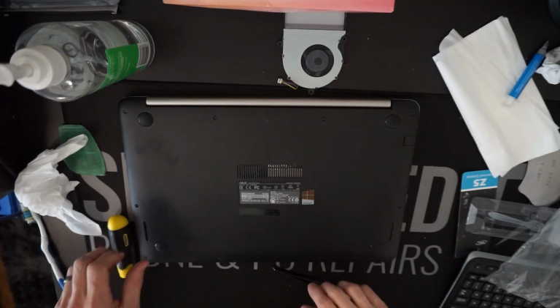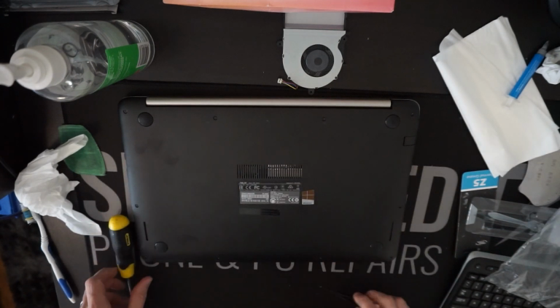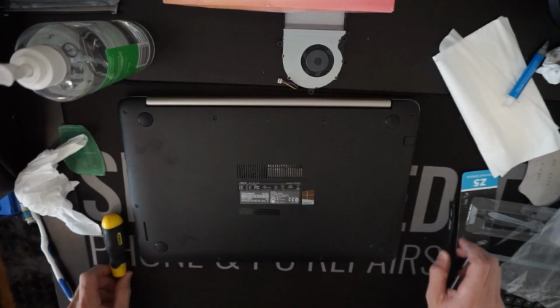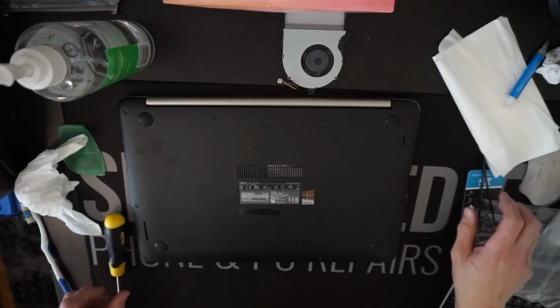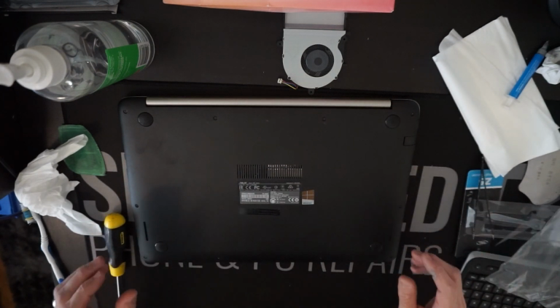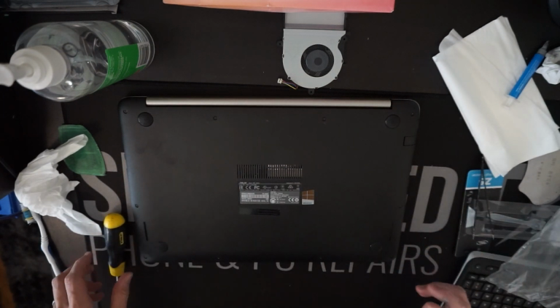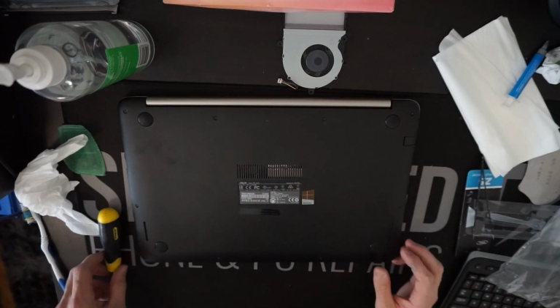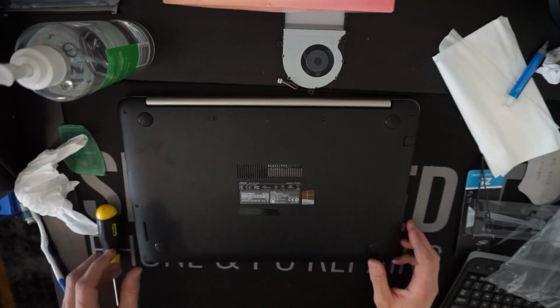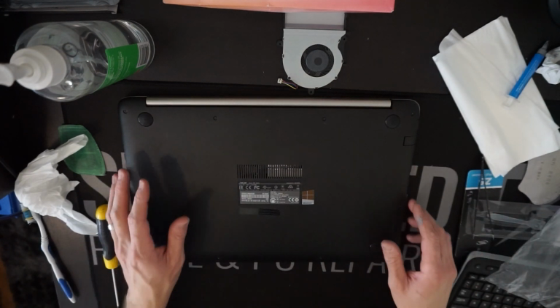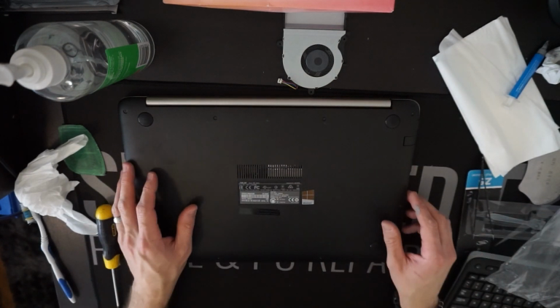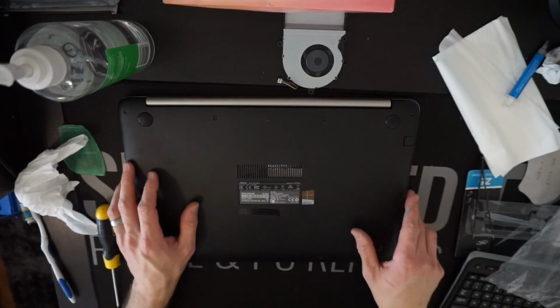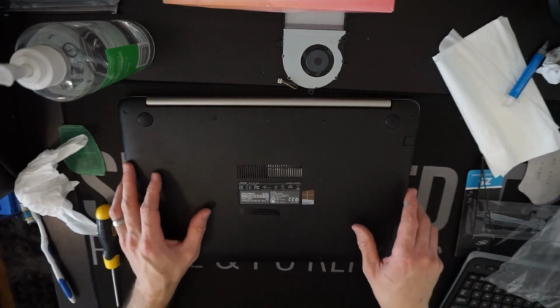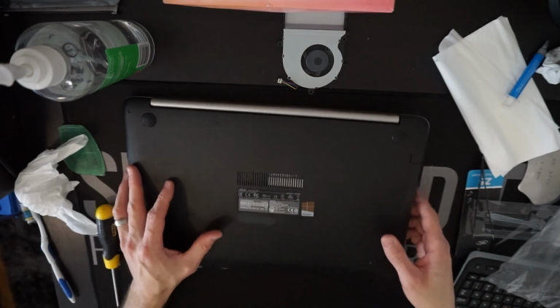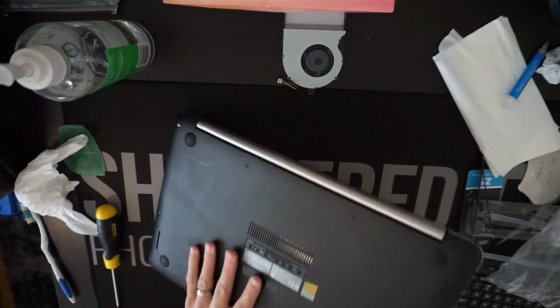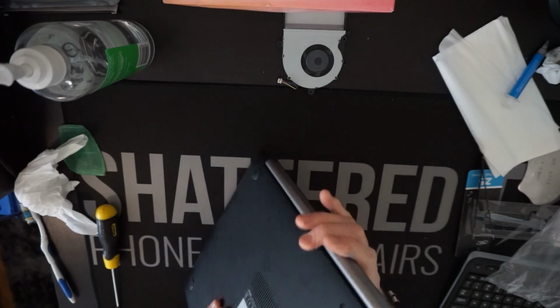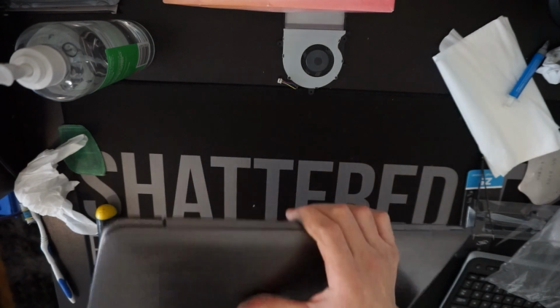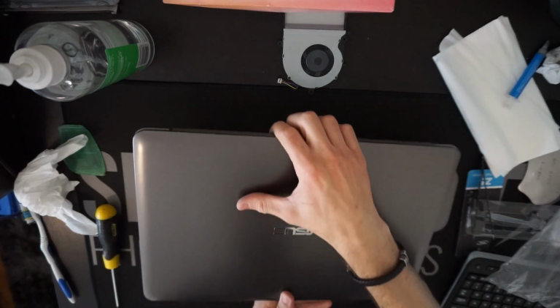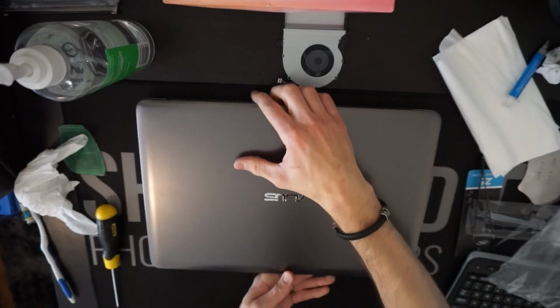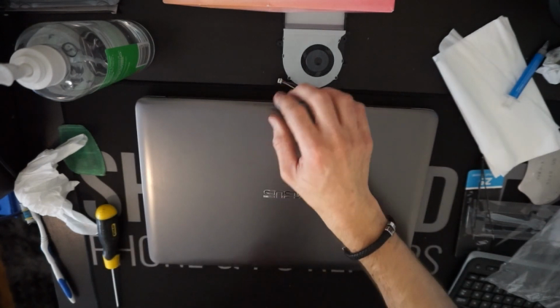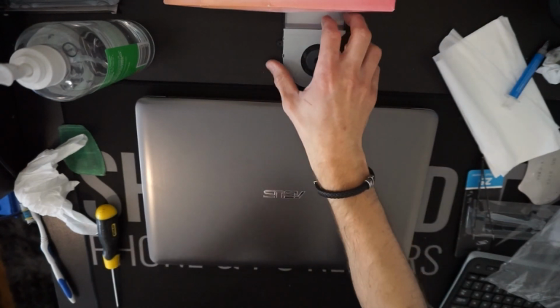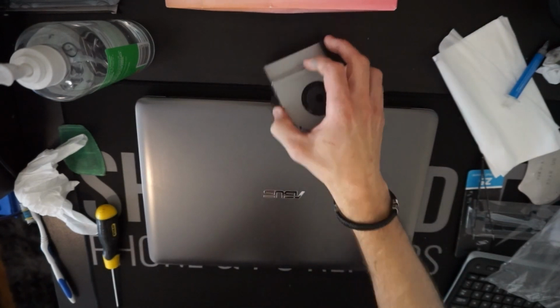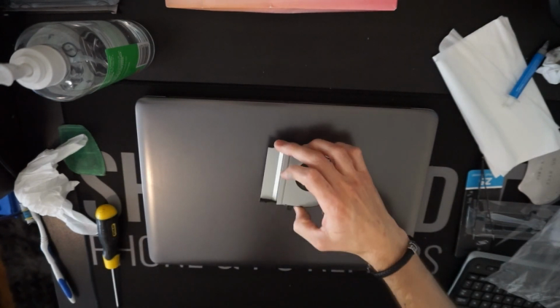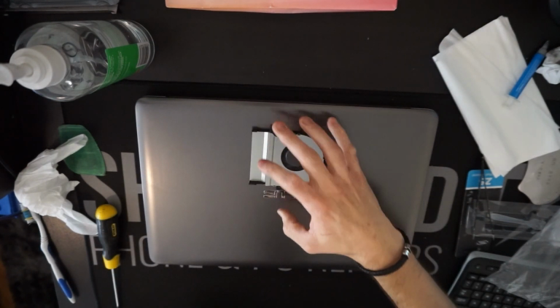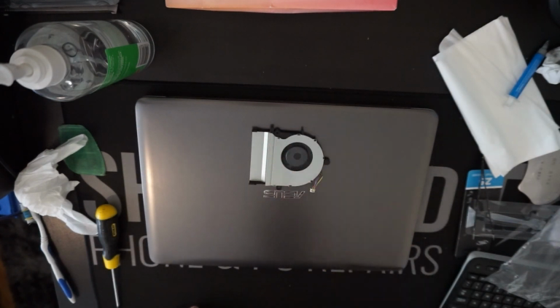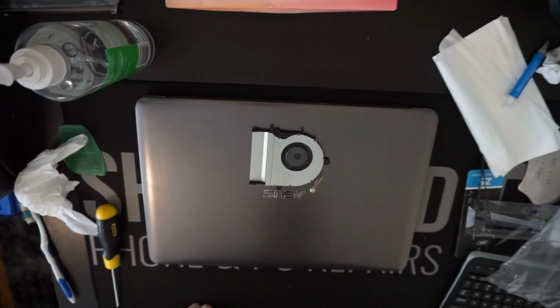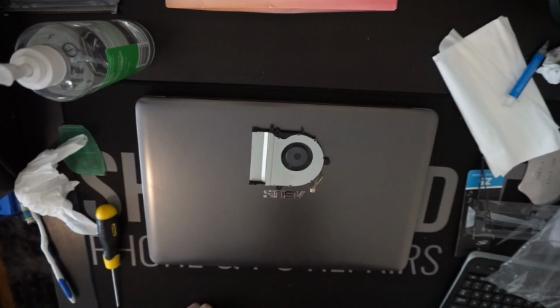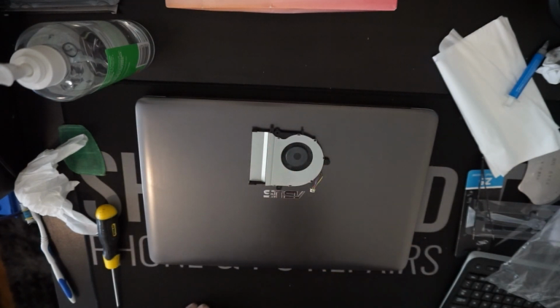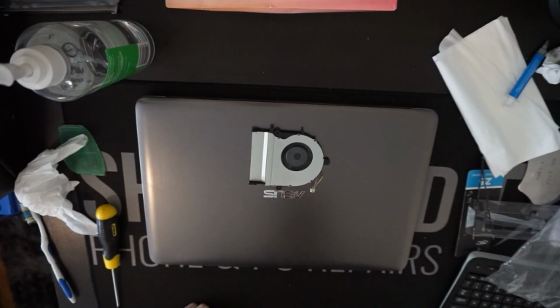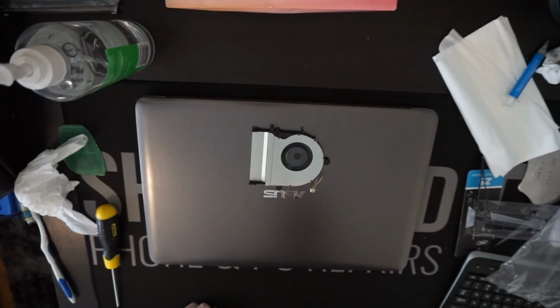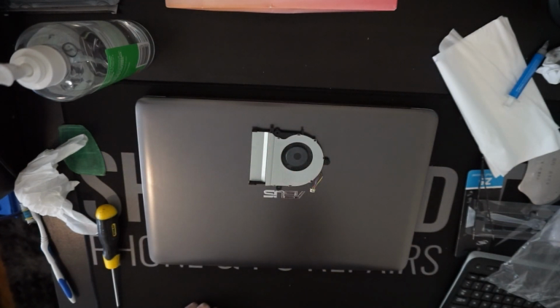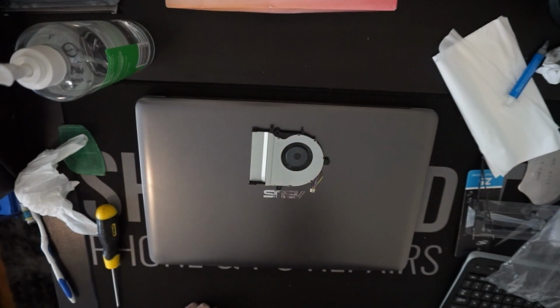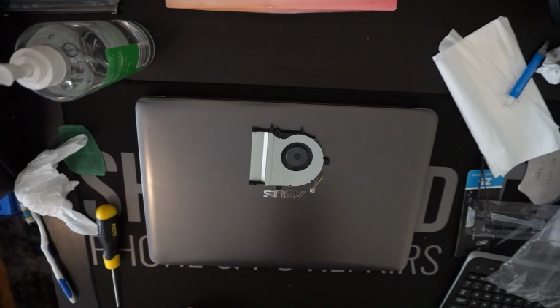And that's one ASUS K501U with a brand new fan installed. Catch you guys in the next video. Bye.